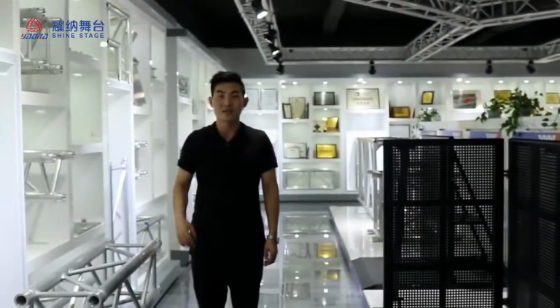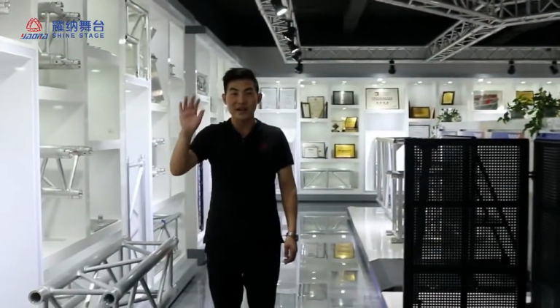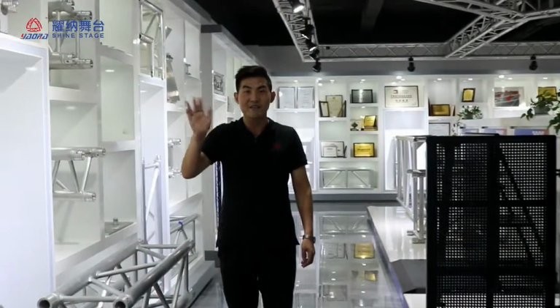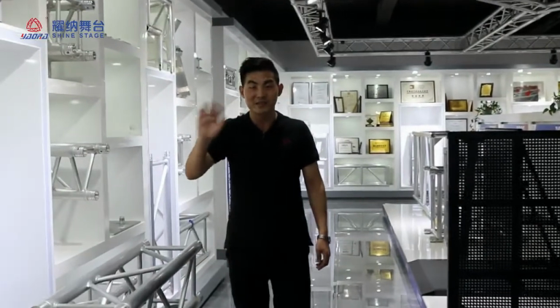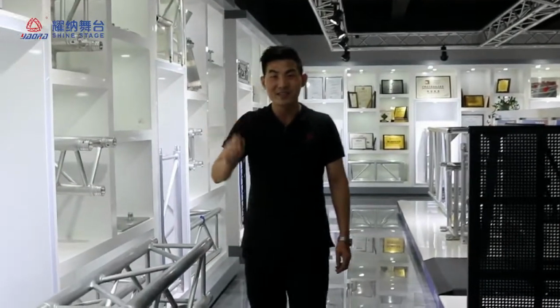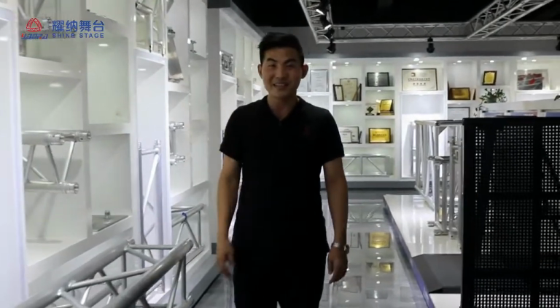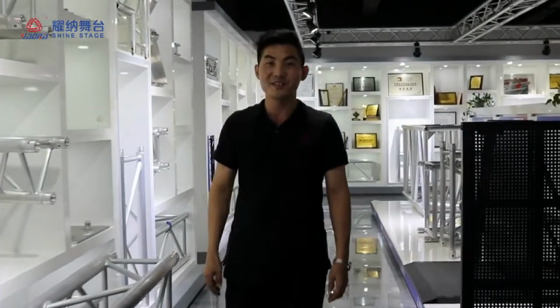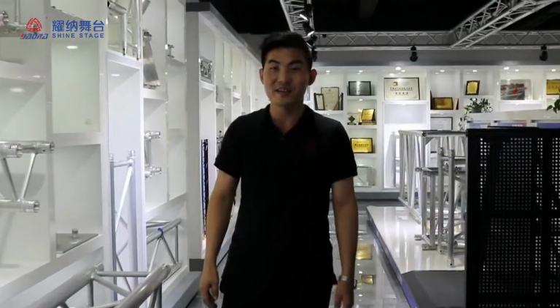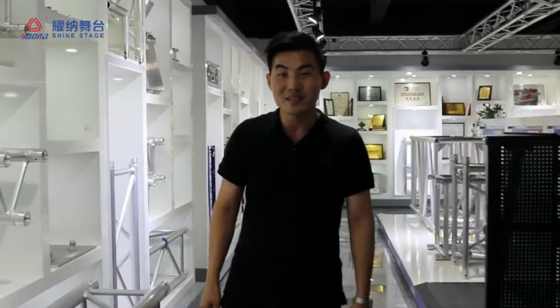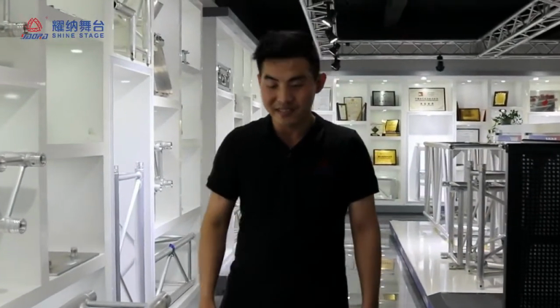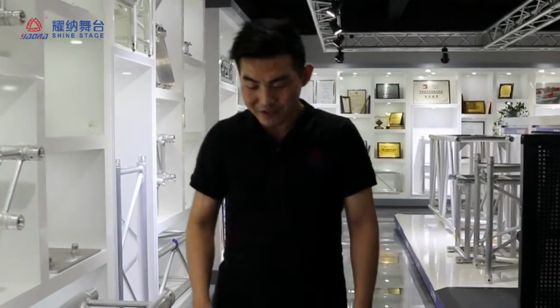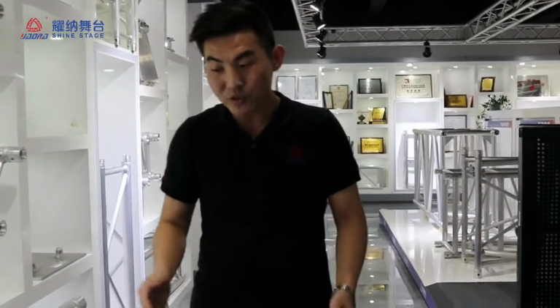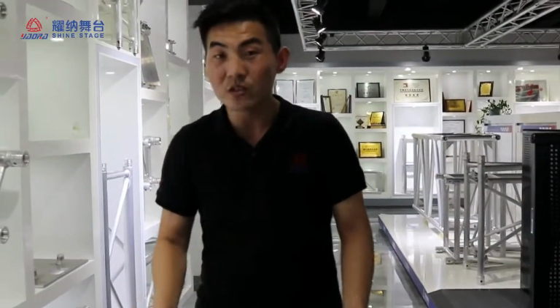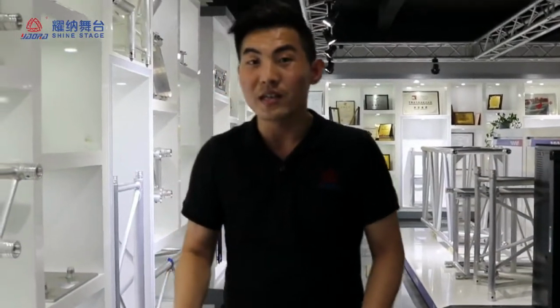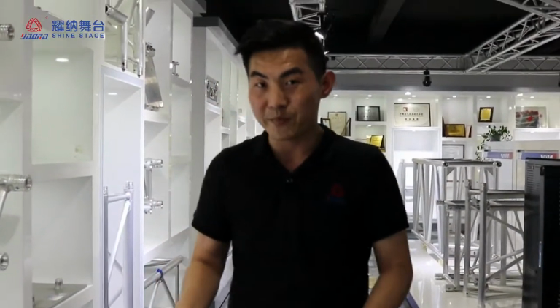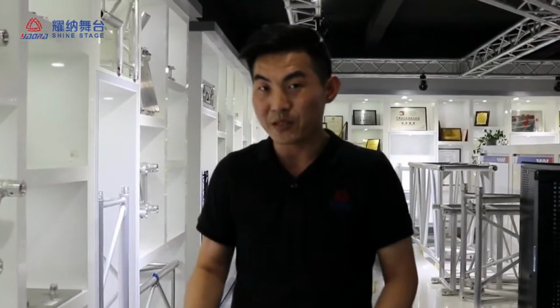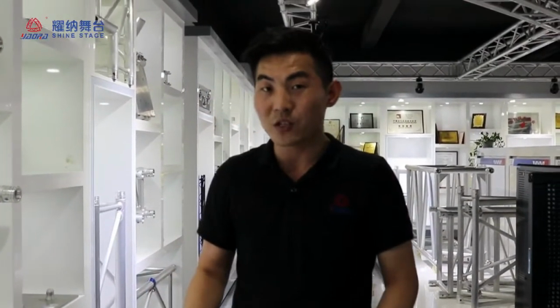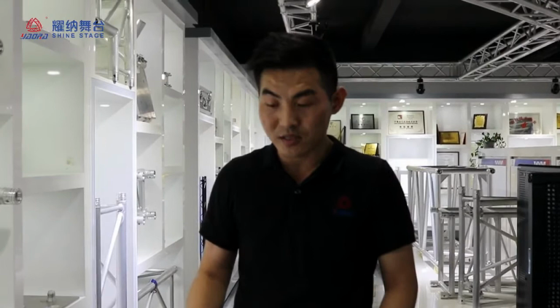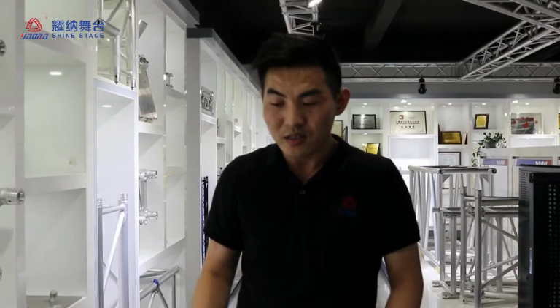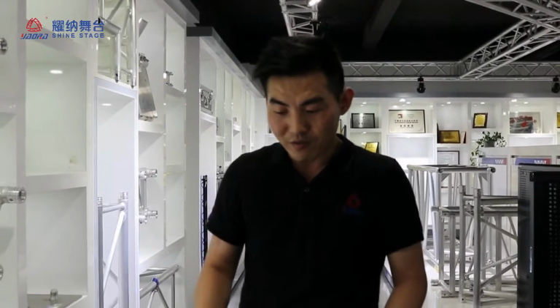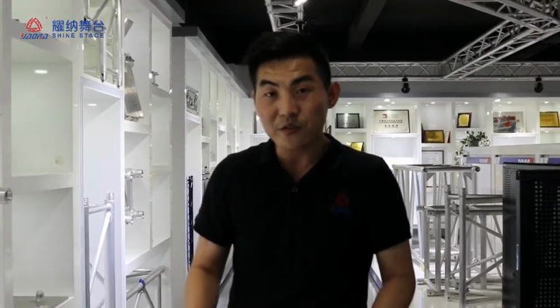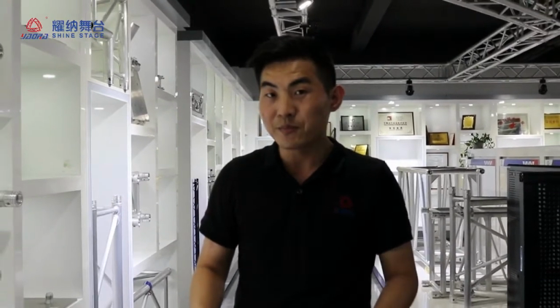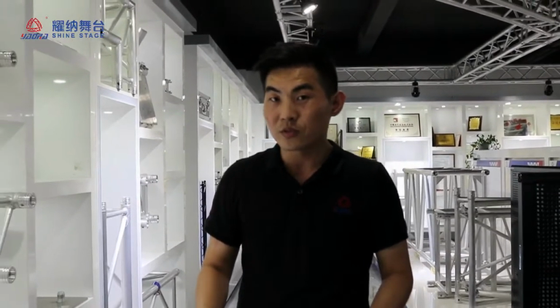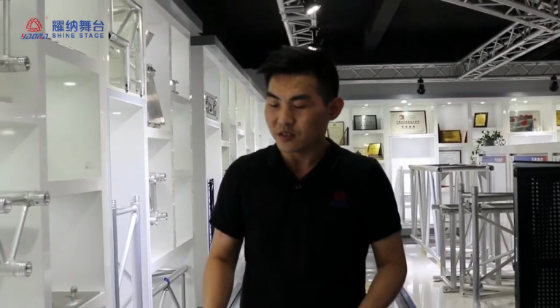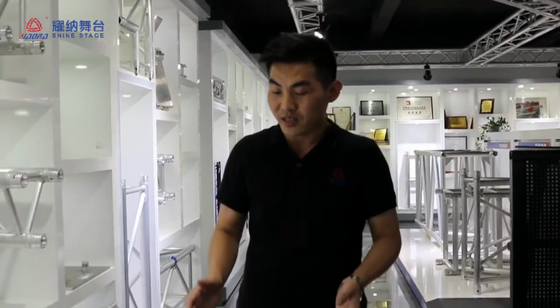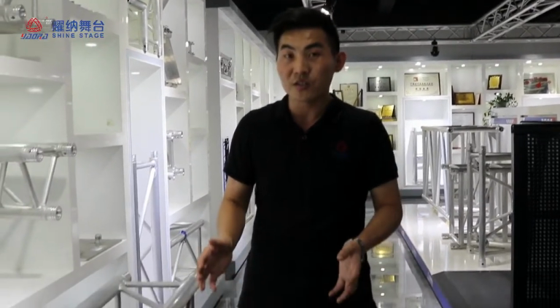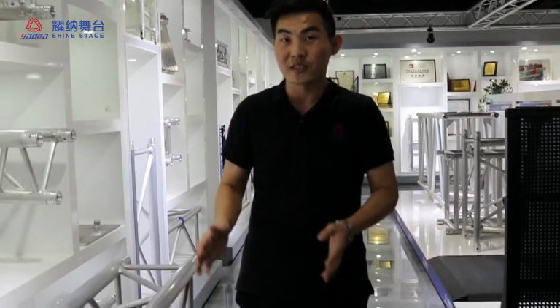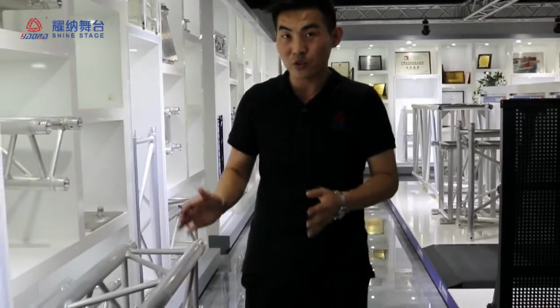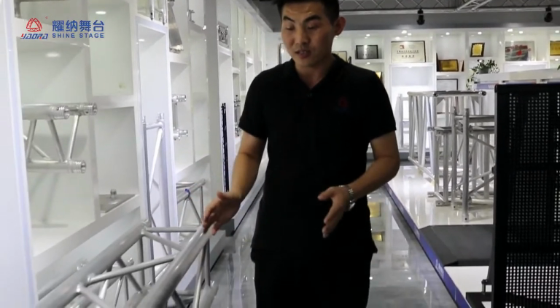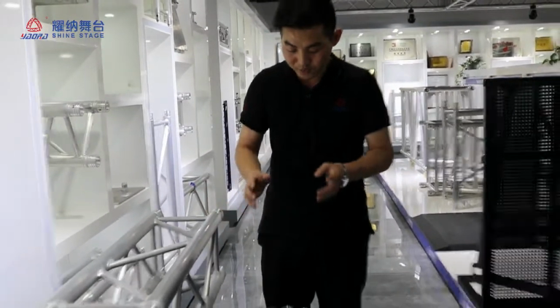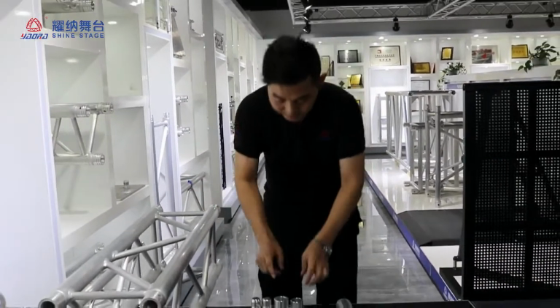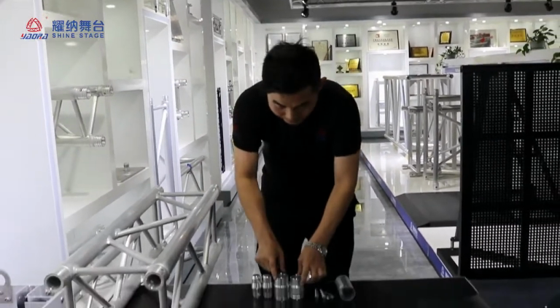Hi everybody, NDCU again. Today I will introduce for you a spigot truss. One of the important technologies of the spigot truss is for the spigot.